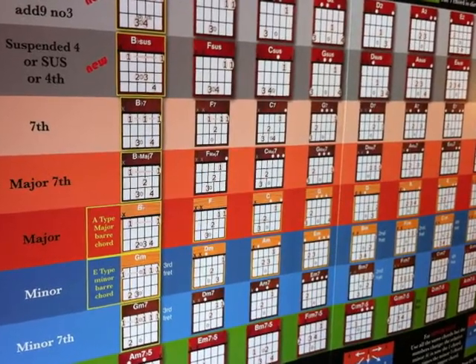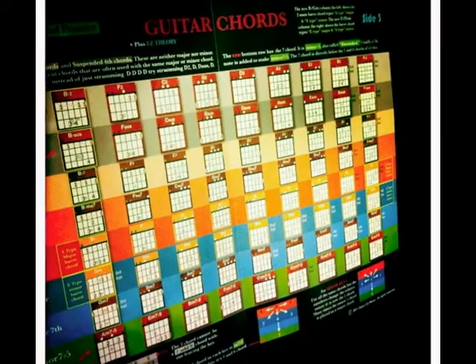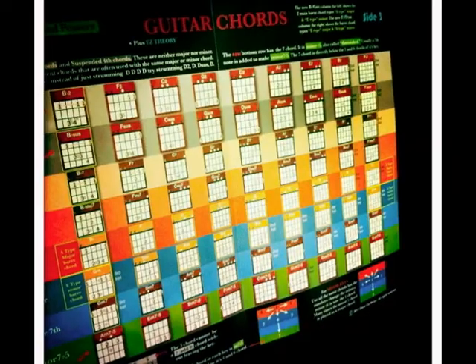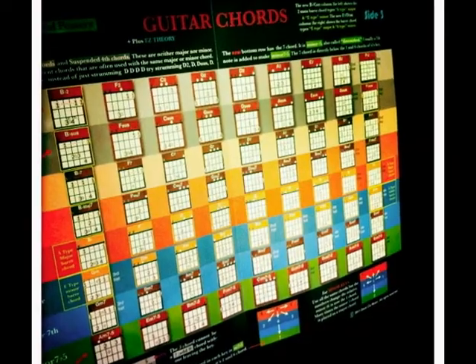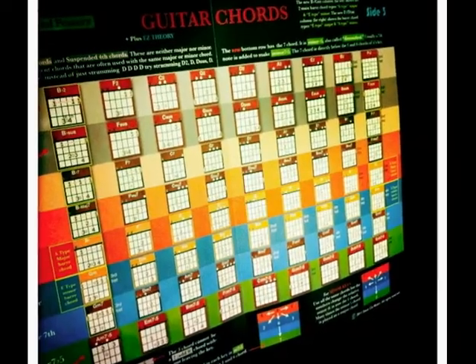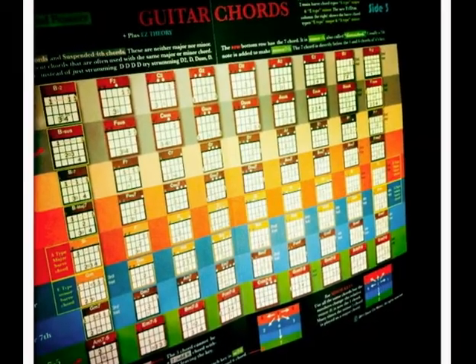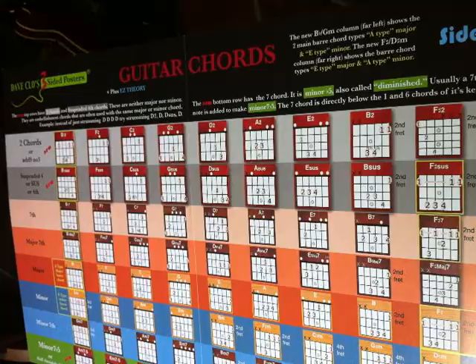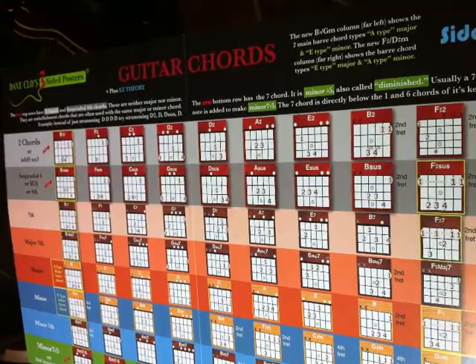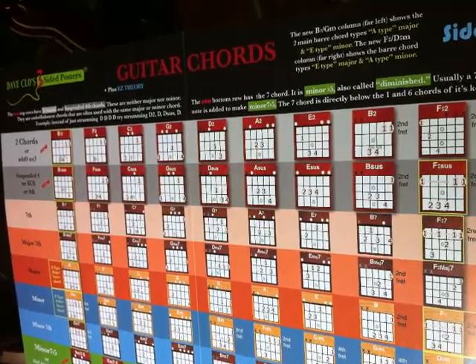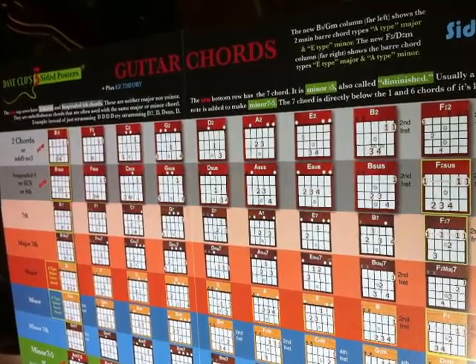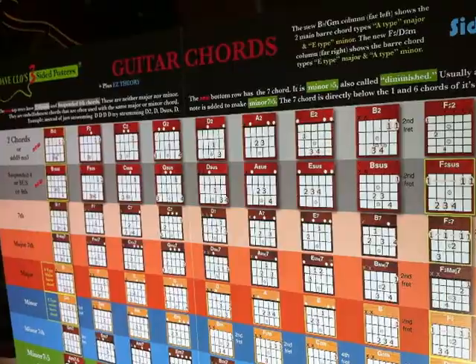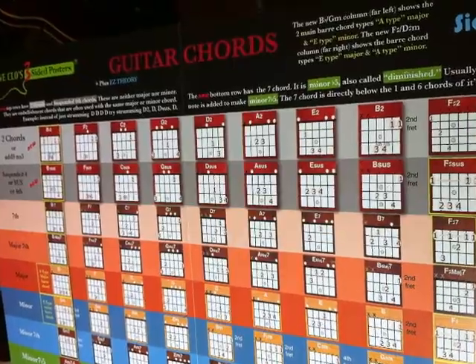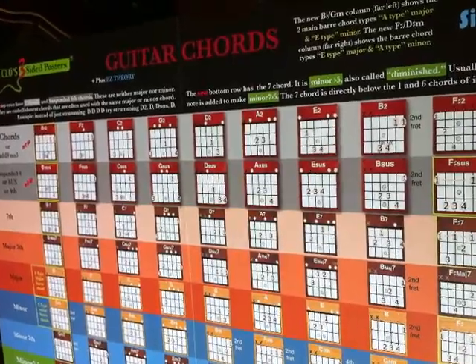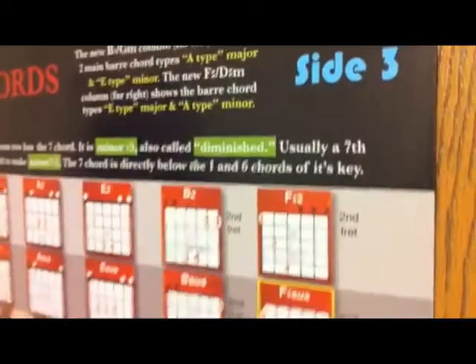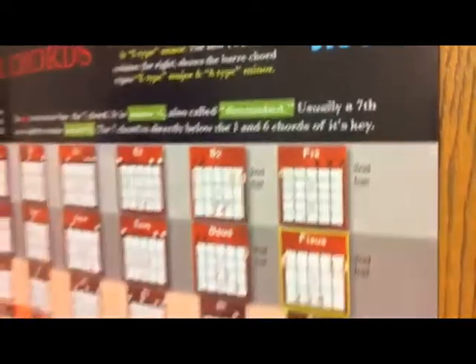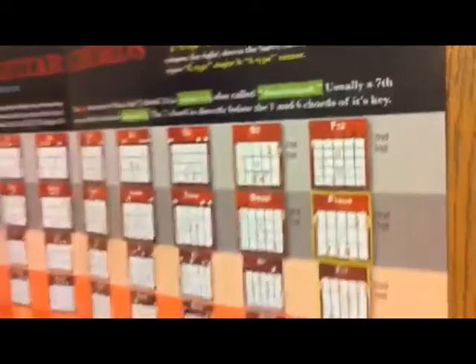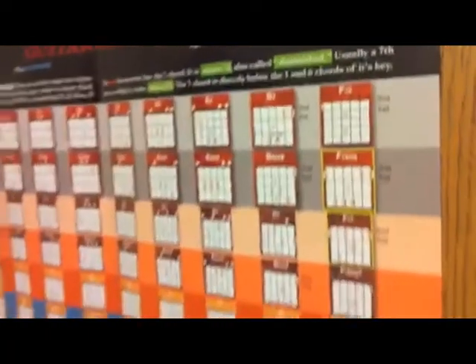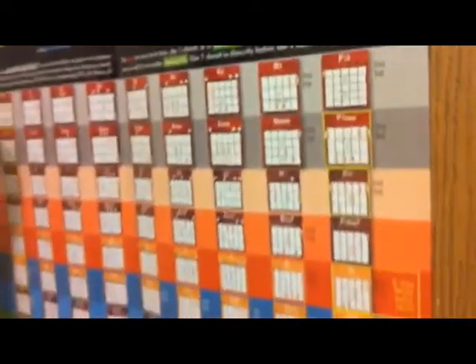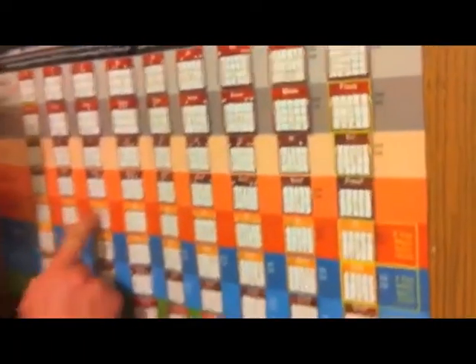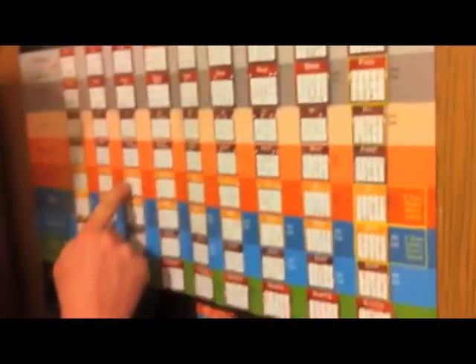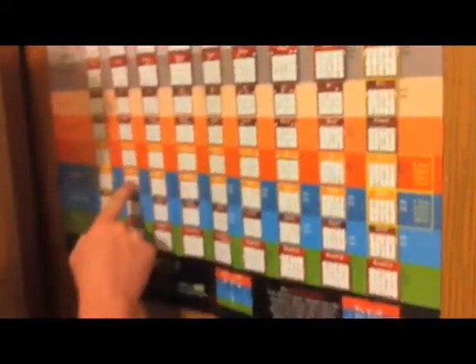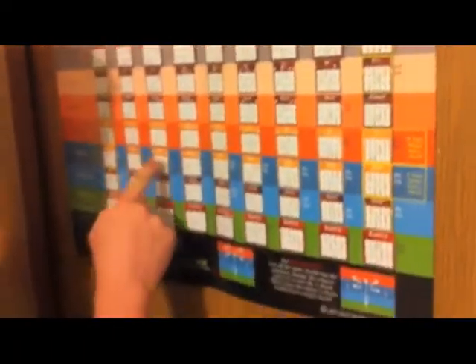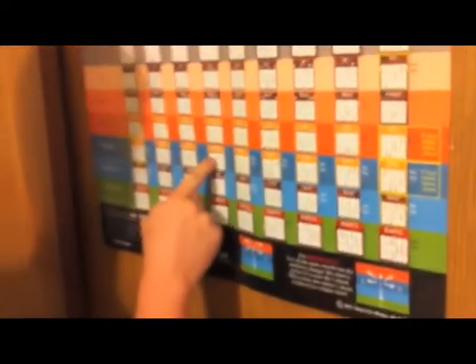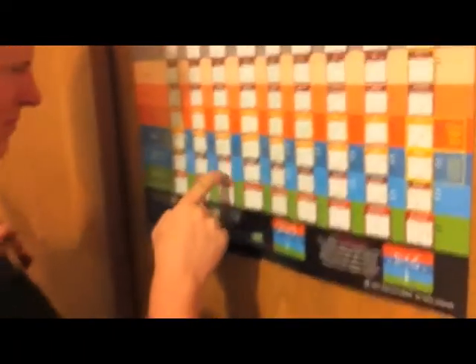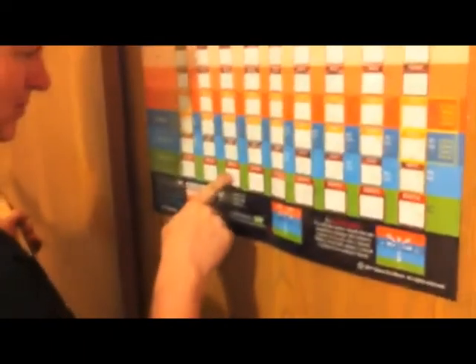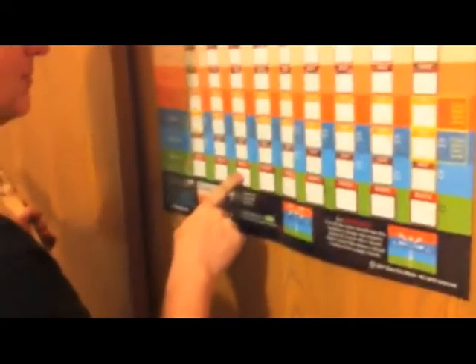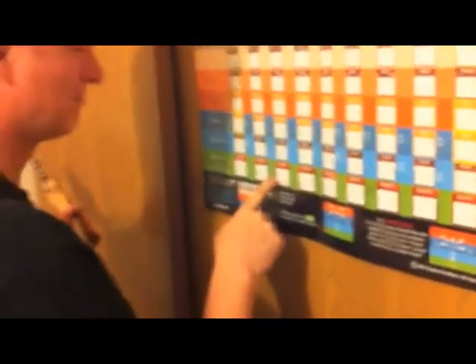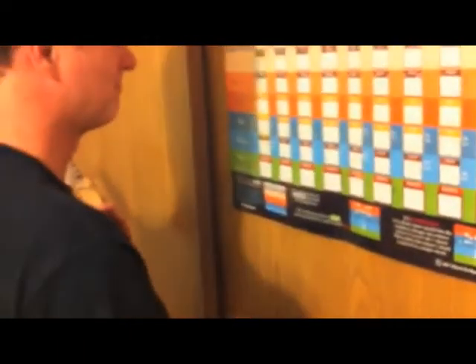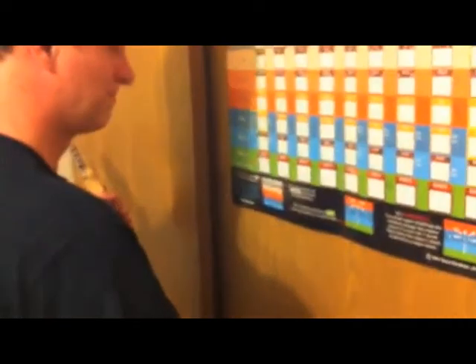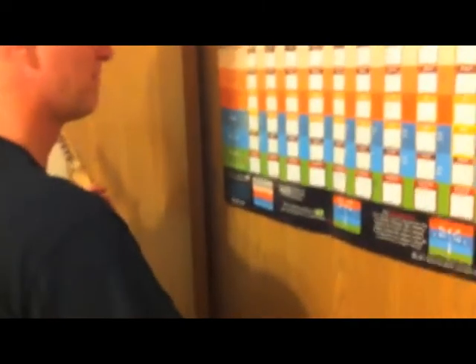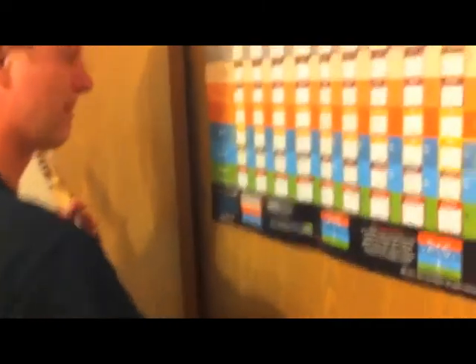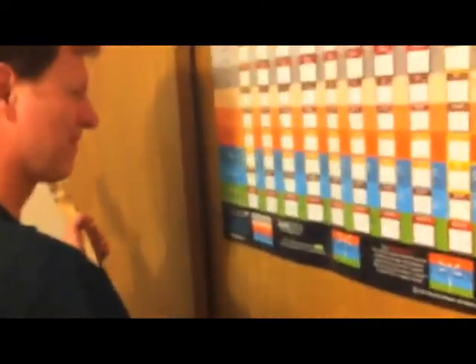Side three has suspended chords, add nine chords, diminished chords, bar chords, minor keys, and the feeling of total musical superiority.